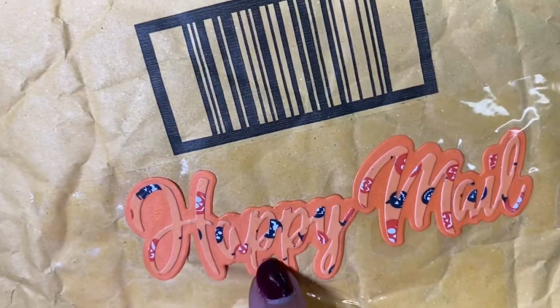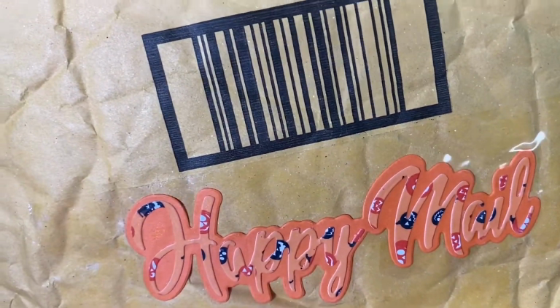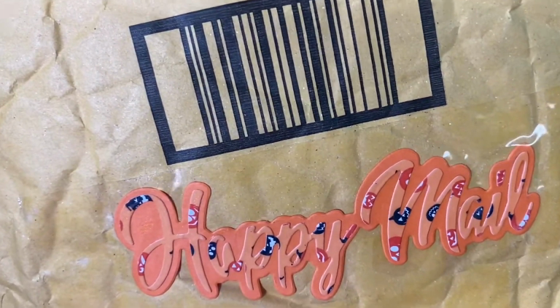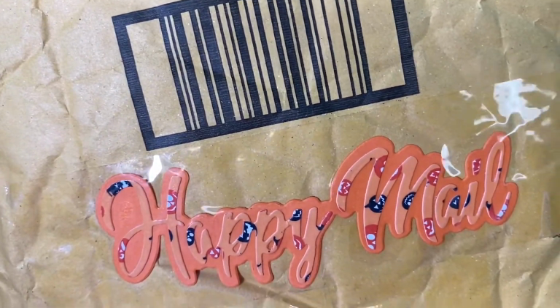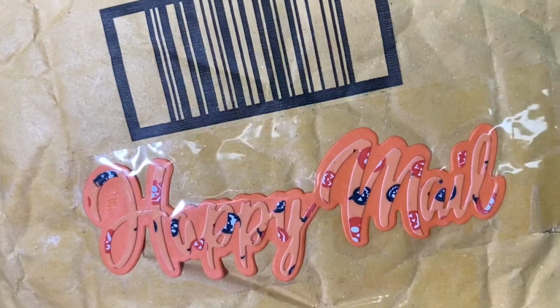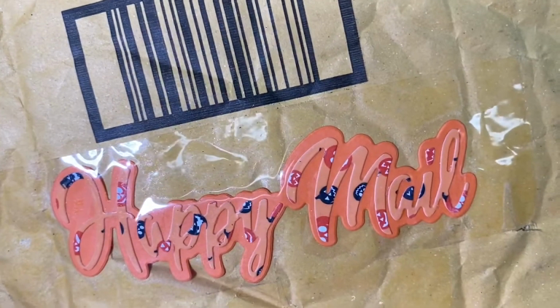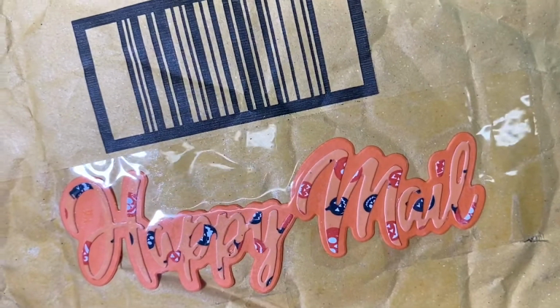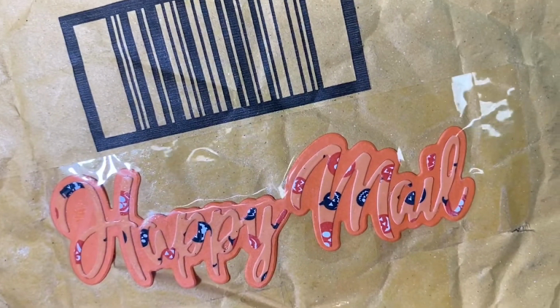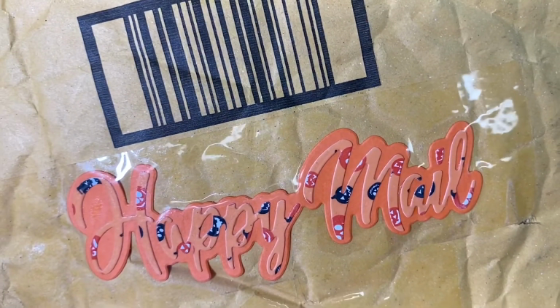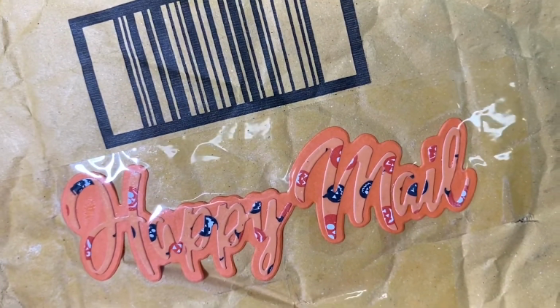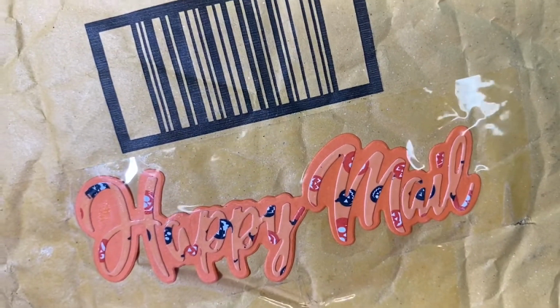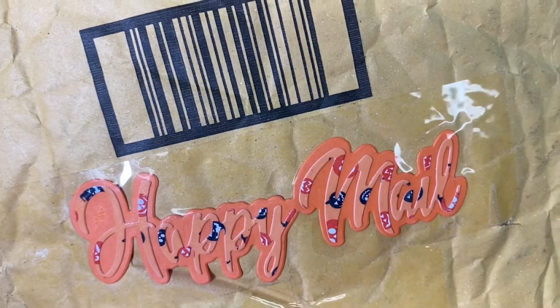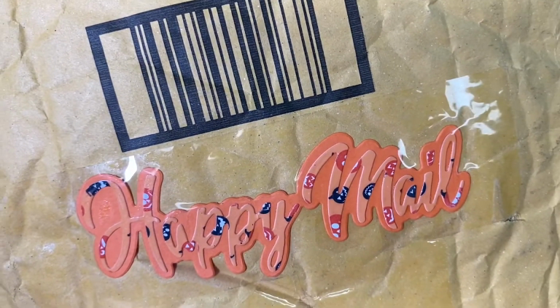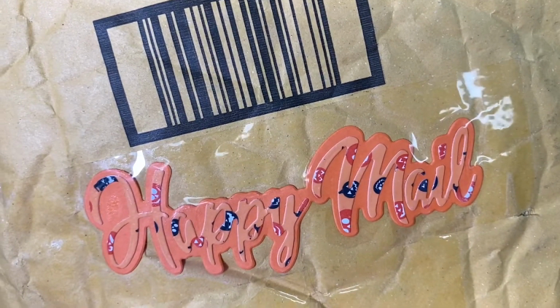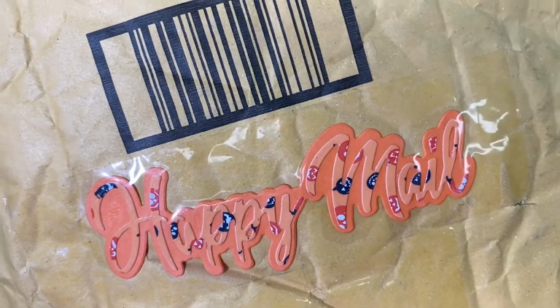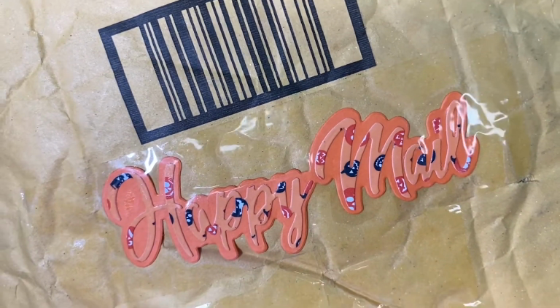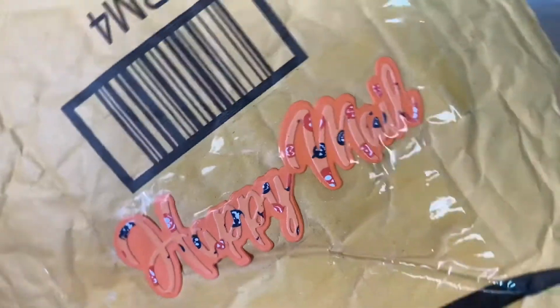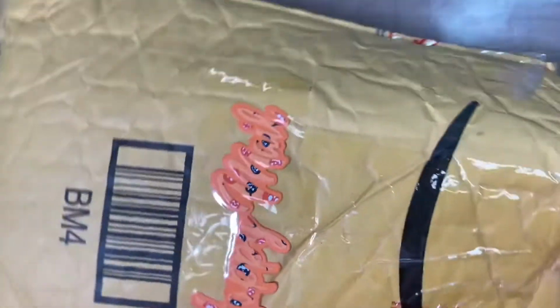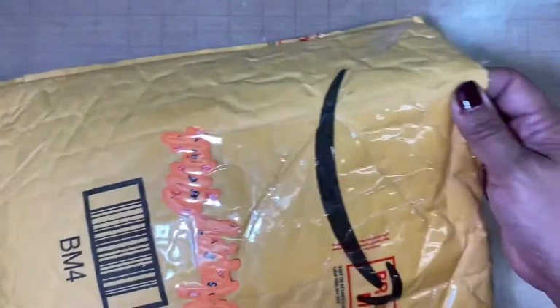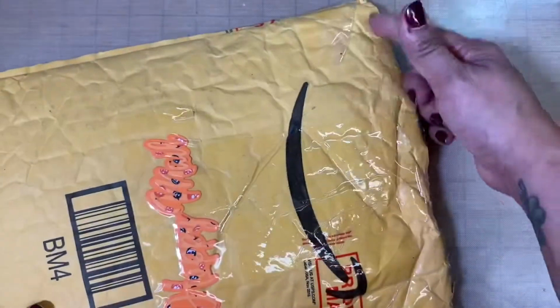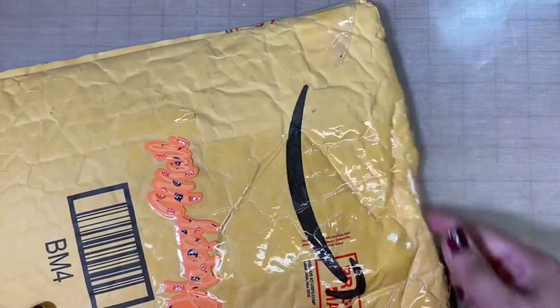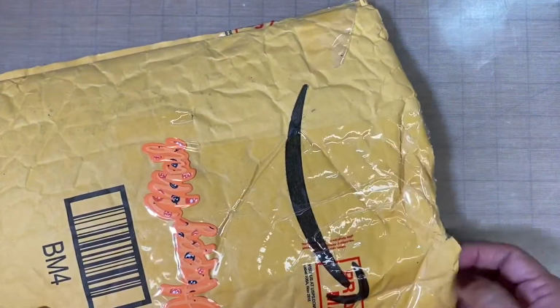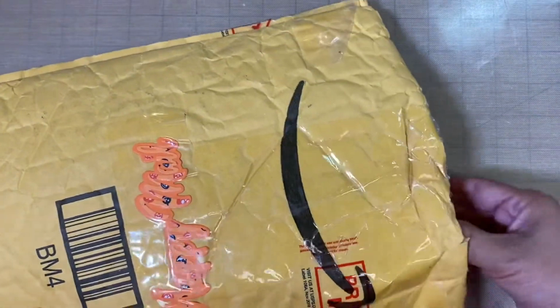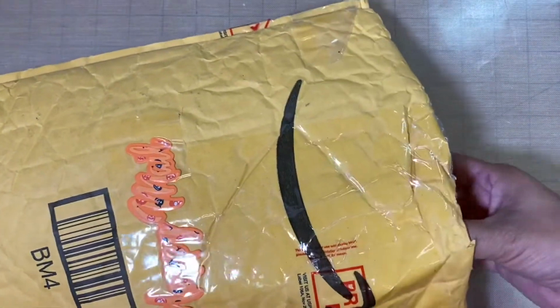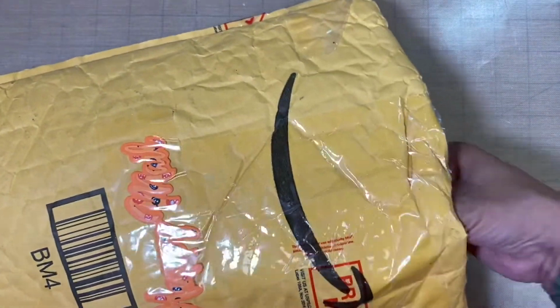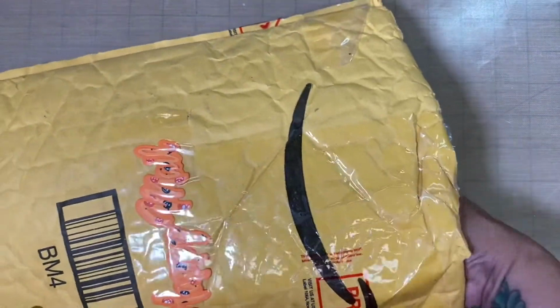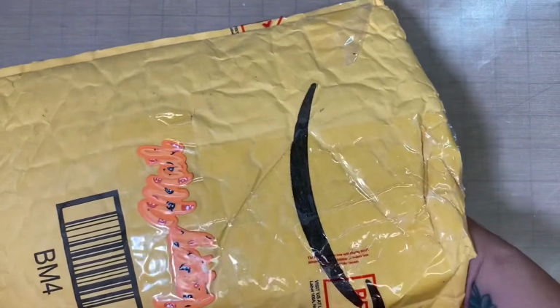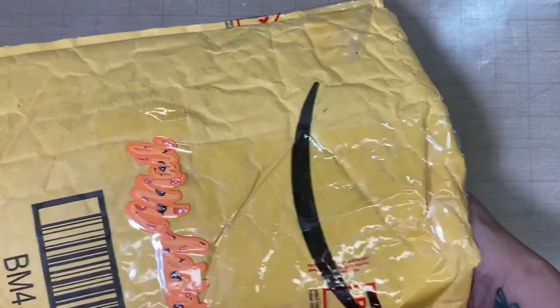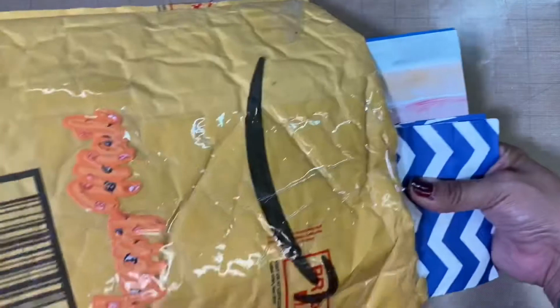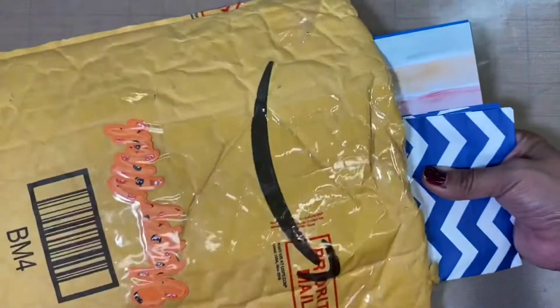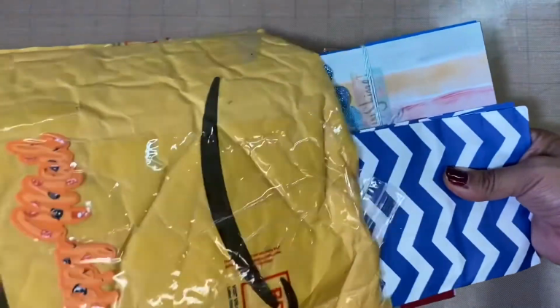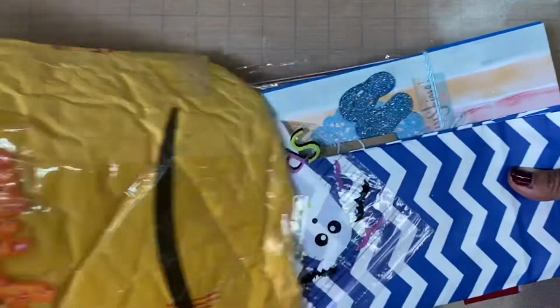I love this thing on the package — it's a die cut and it's got the shadow, which I thought was really cool. I've never seen one like this that says 'Happy Happy Mail.' I already went ahead and cut this up just to make it easier to pull out, so let's get into this.